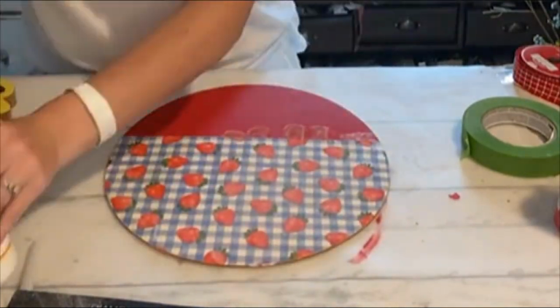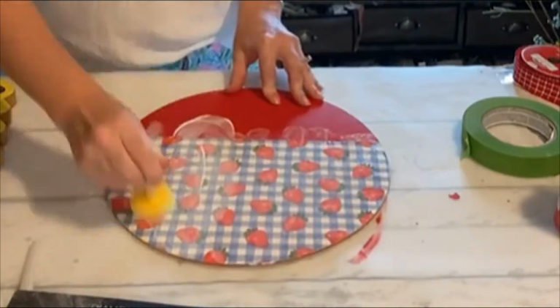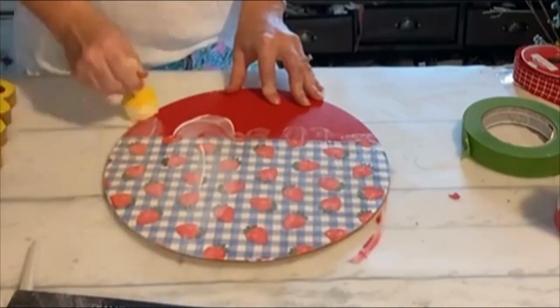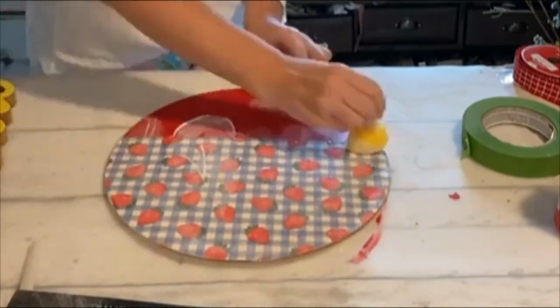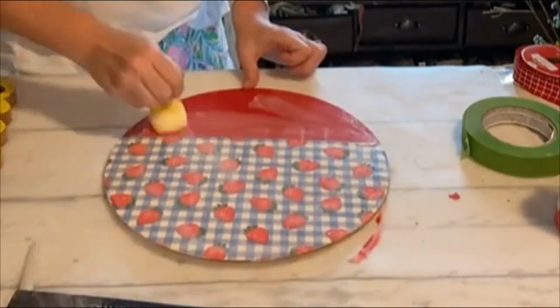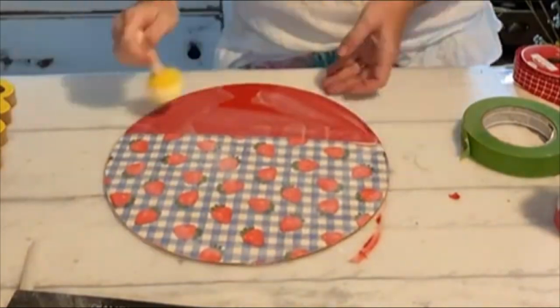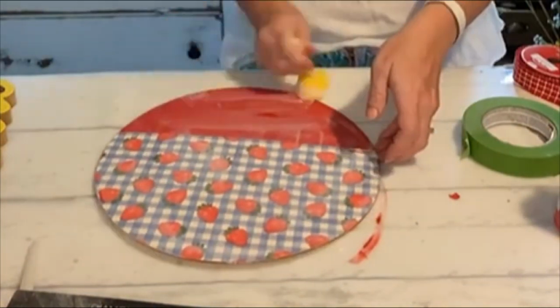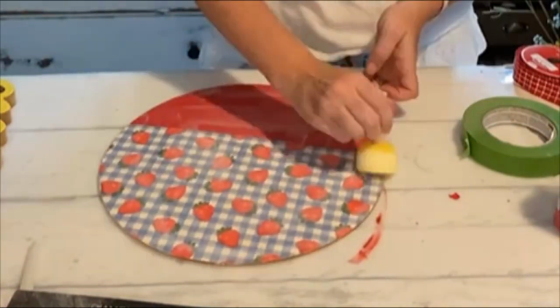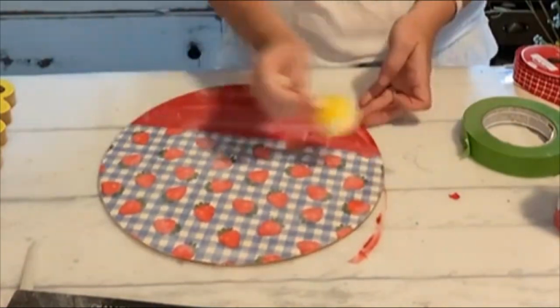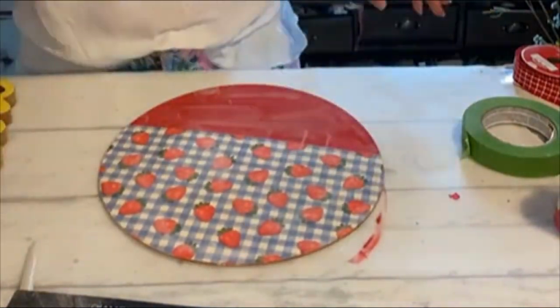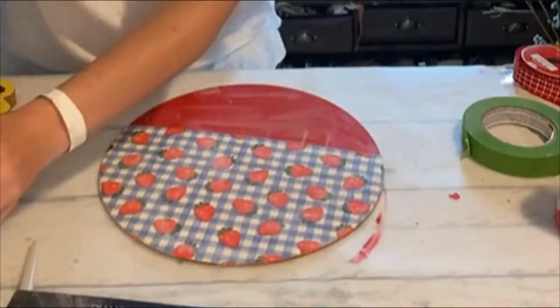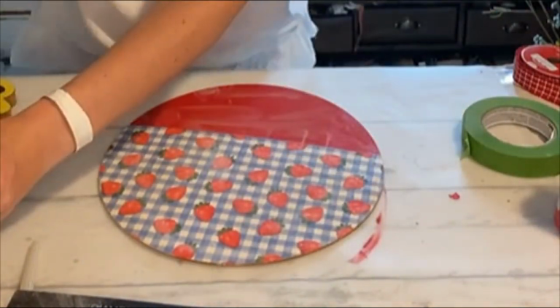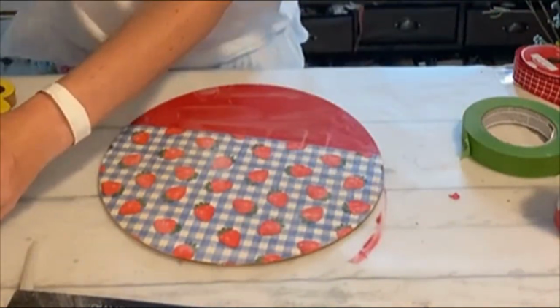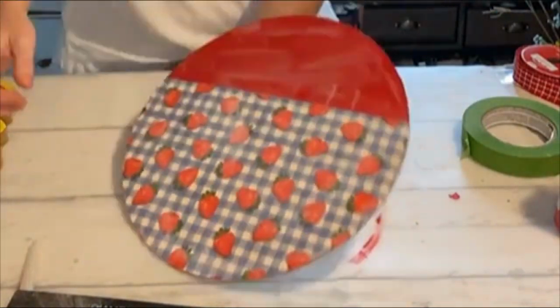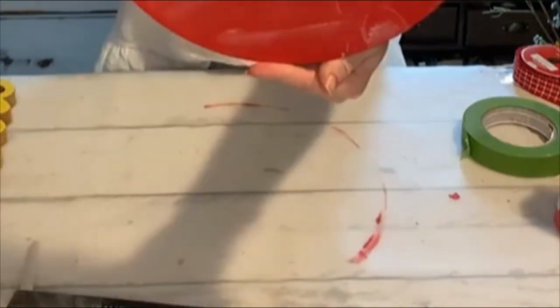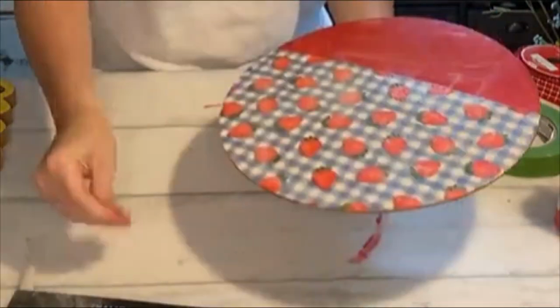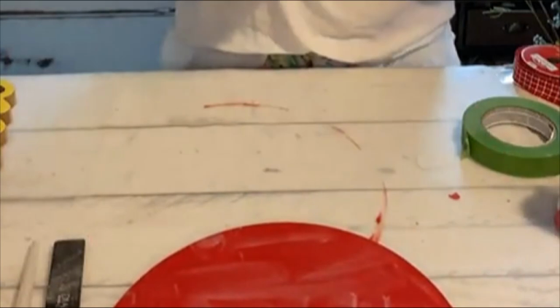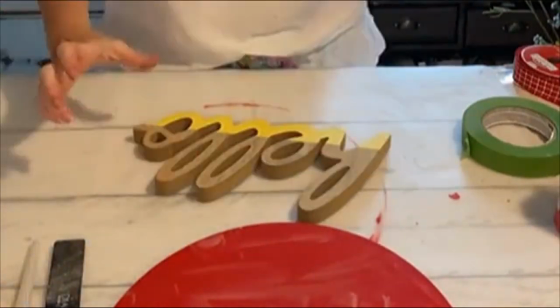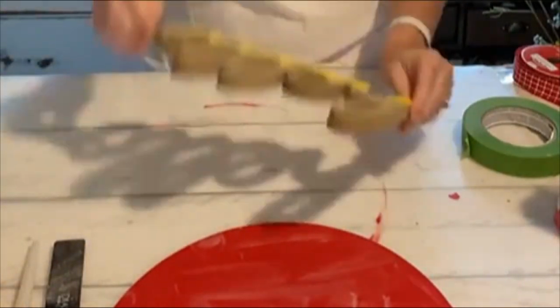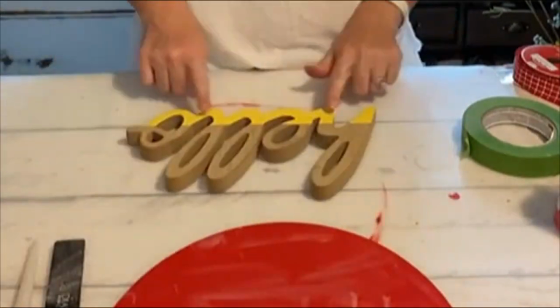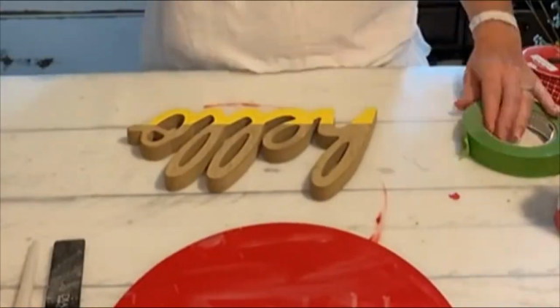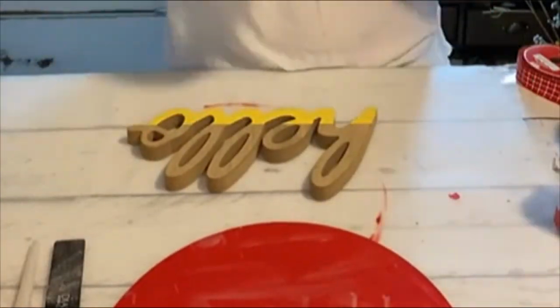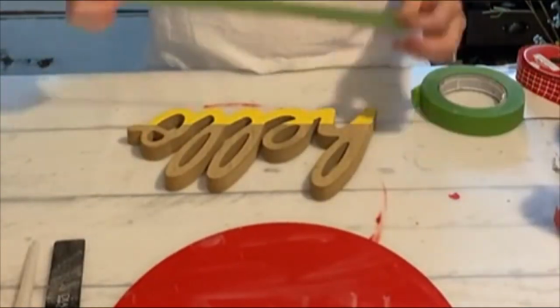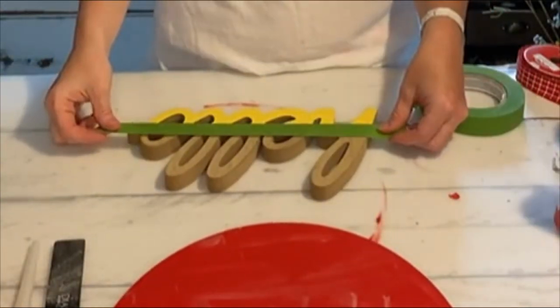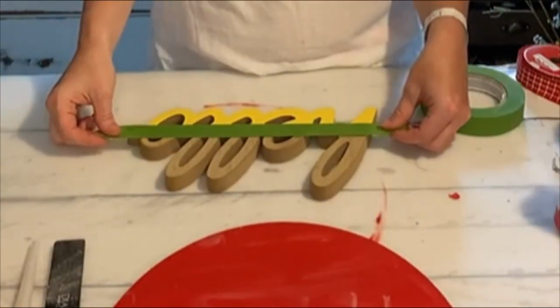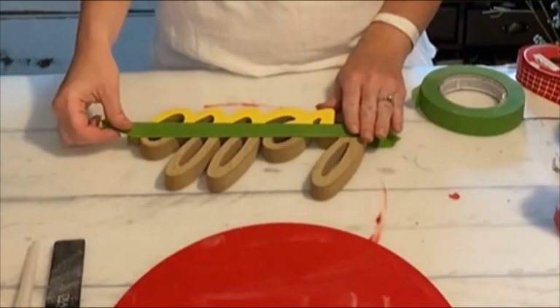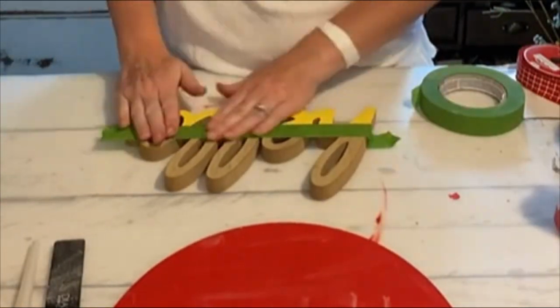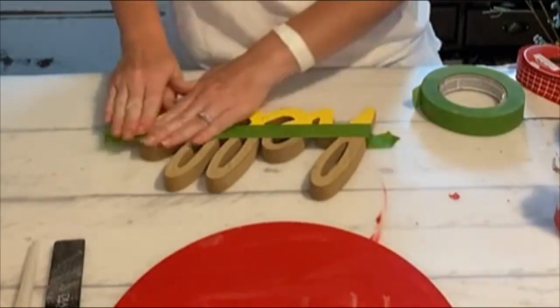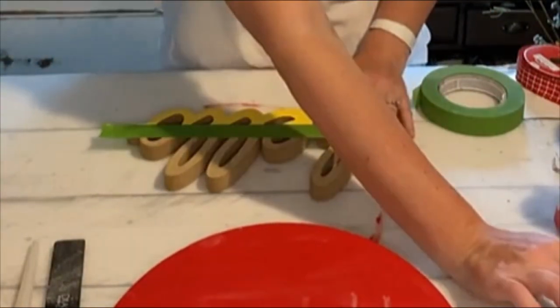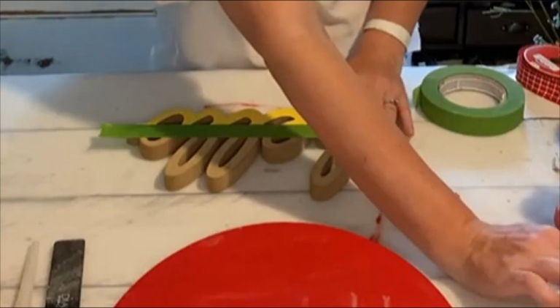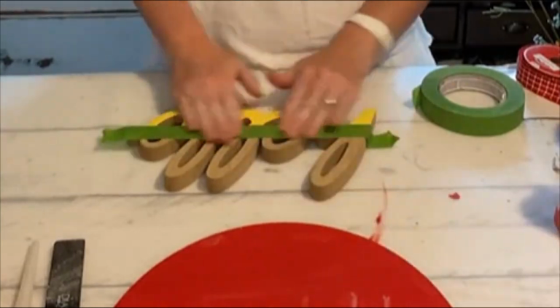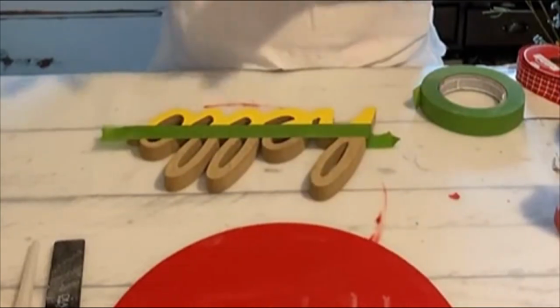Then I'll just go over the whole thing and seal it. Make sure you go over that painted portion as well, because it may end up having a little bit of a different look once you get that napkin on — it might show up a little different than the red.